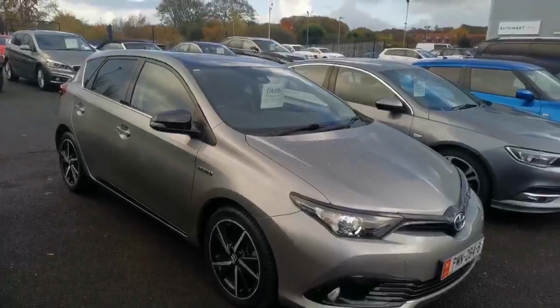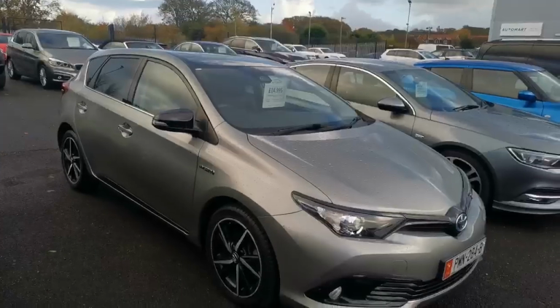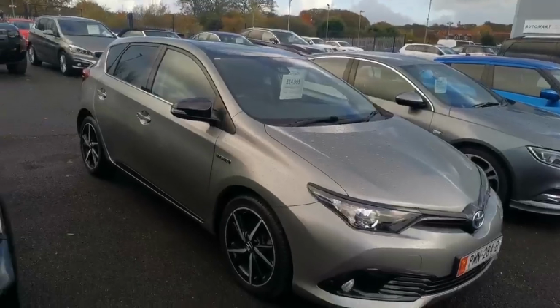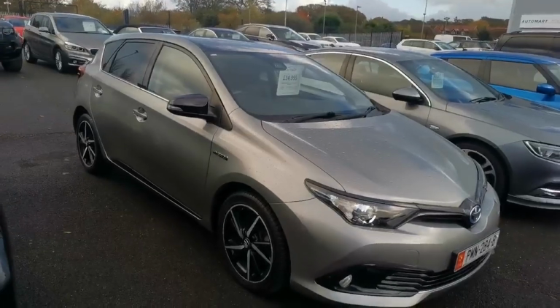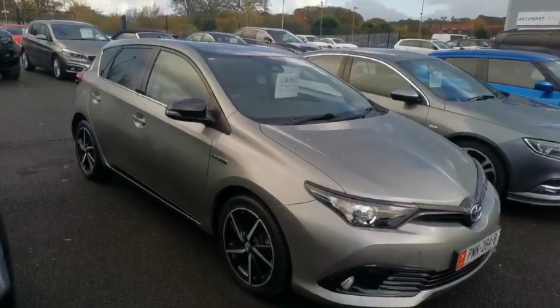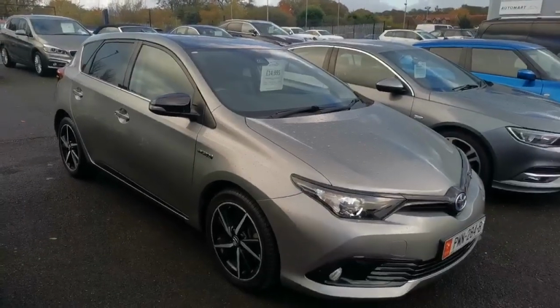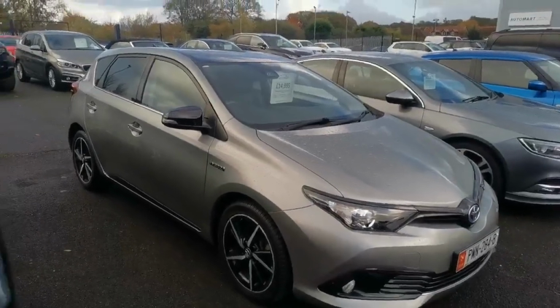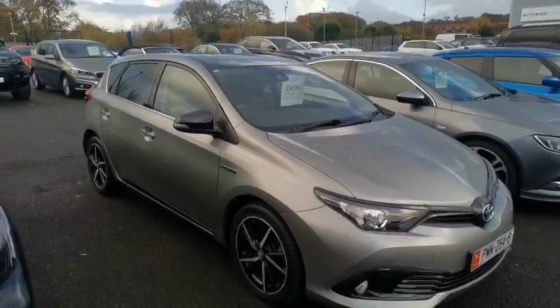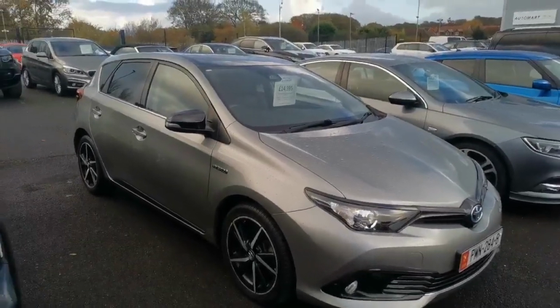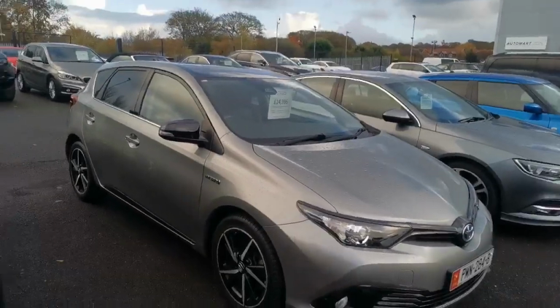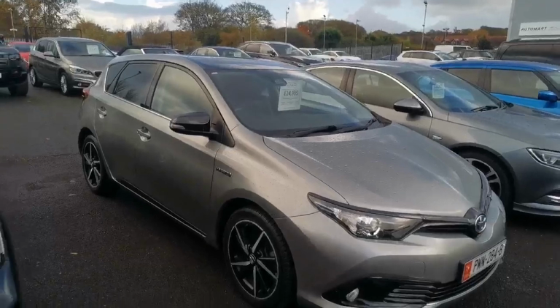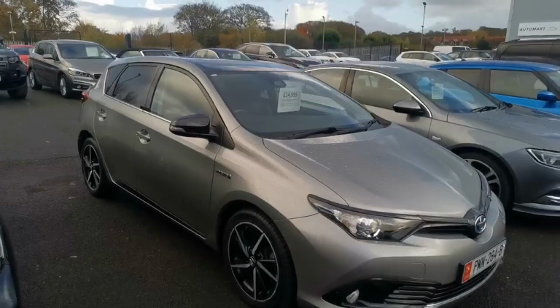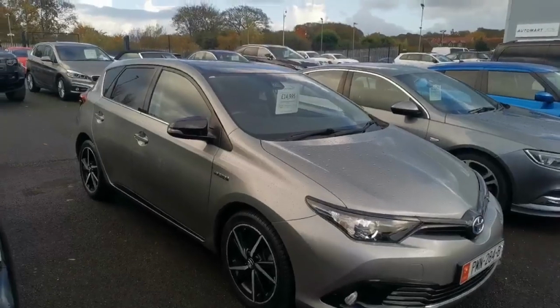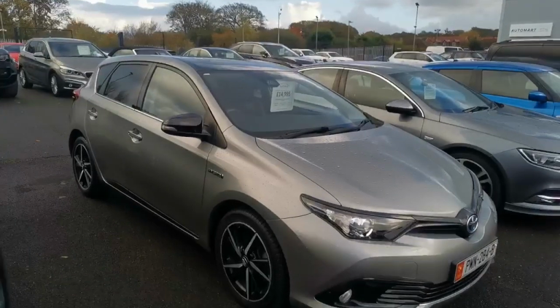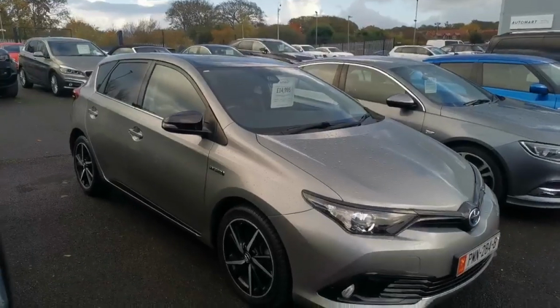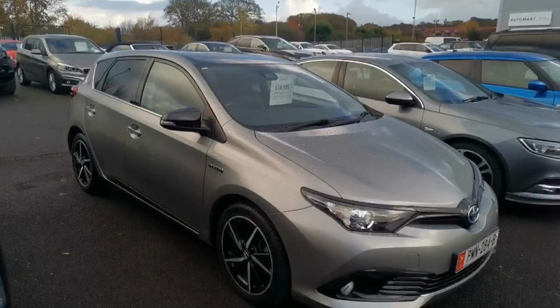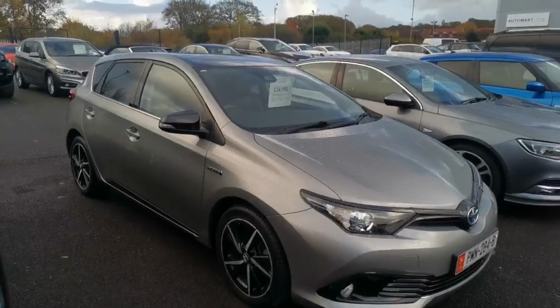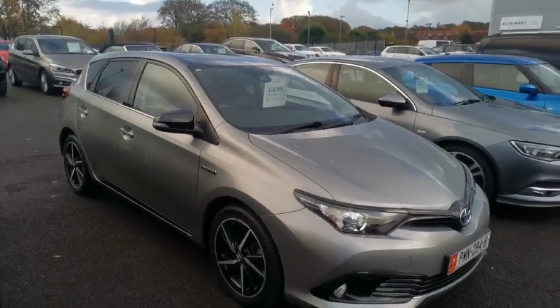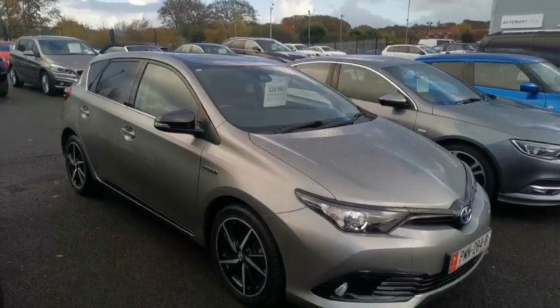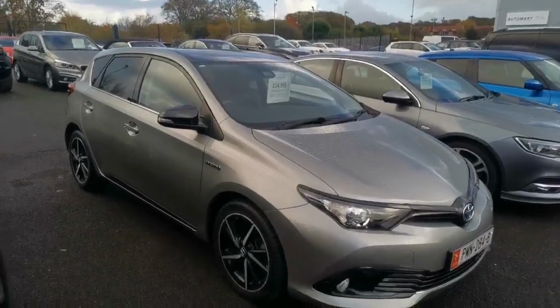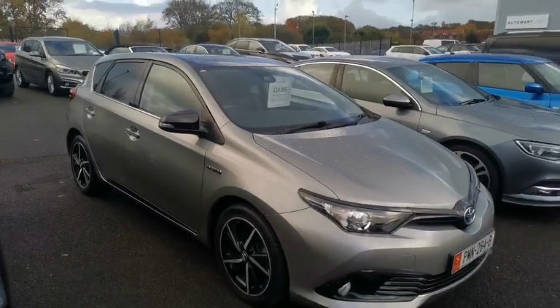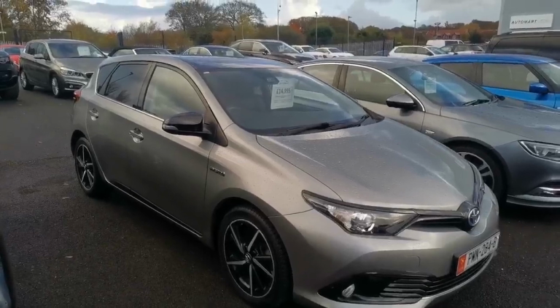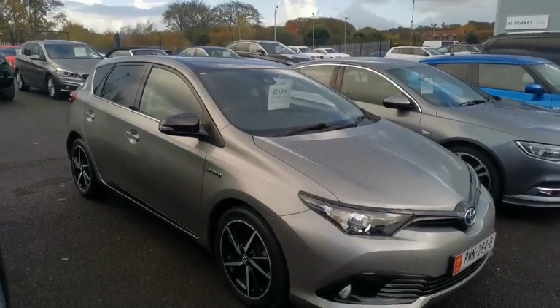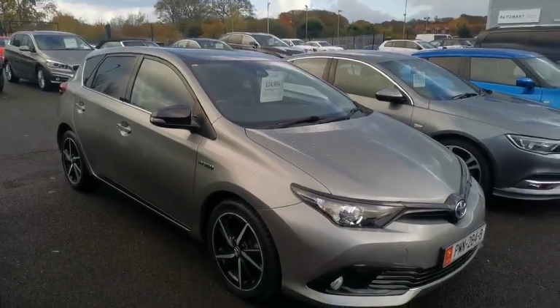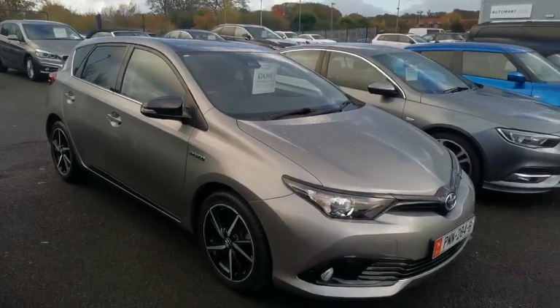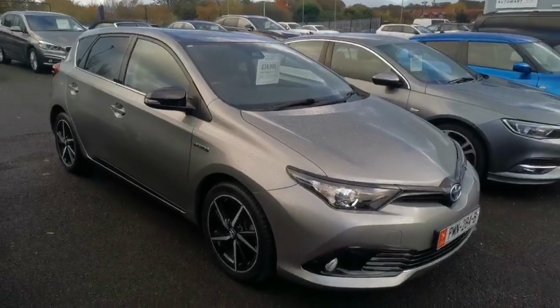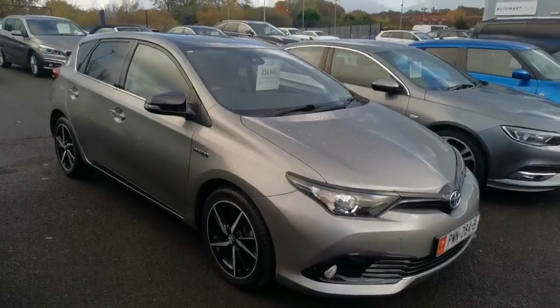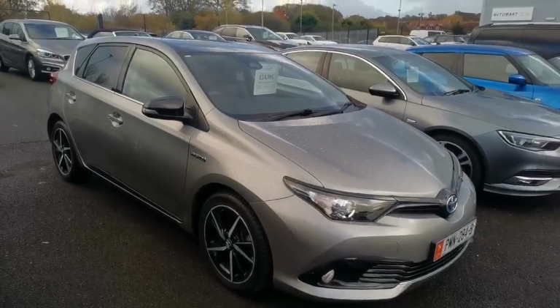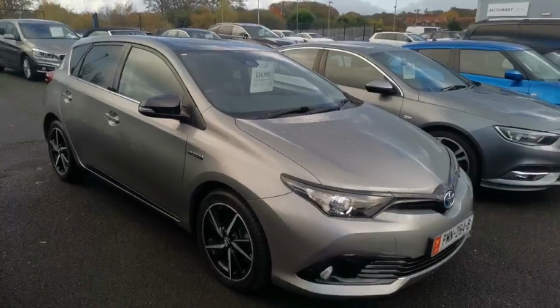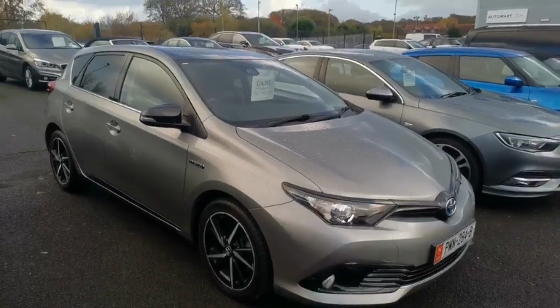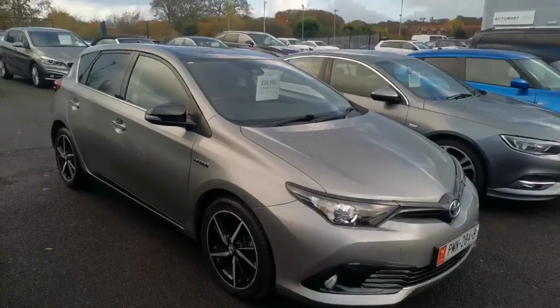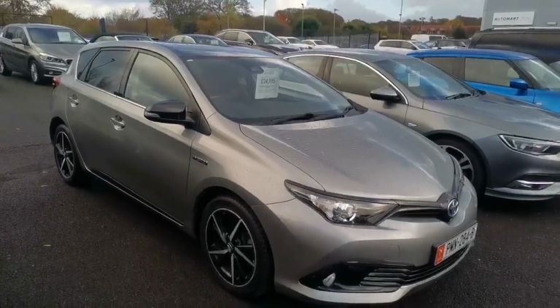Hi guys, Mike at Southport Automart. The next car today is a rather lovely 2017 67-plate Toyota Auris 1.8 VVT Hybrid. It's the GB25 Special Edition one, done only 19,000 miles with a full service history.